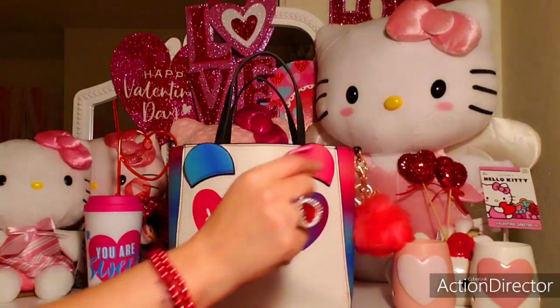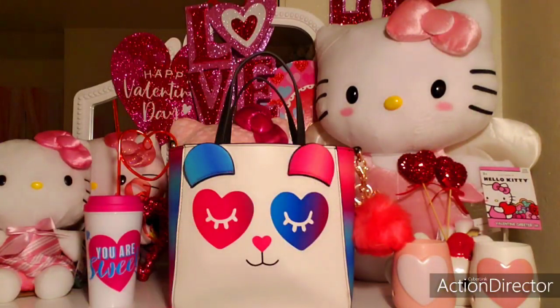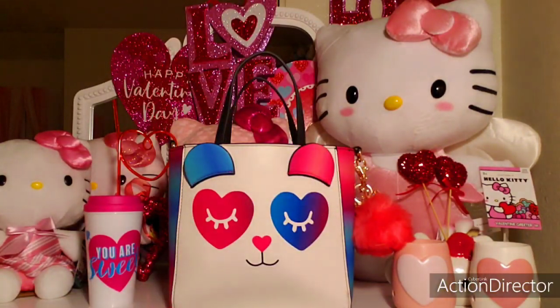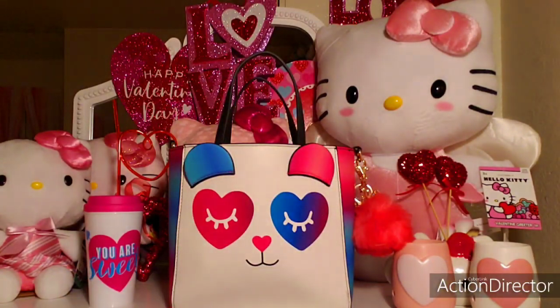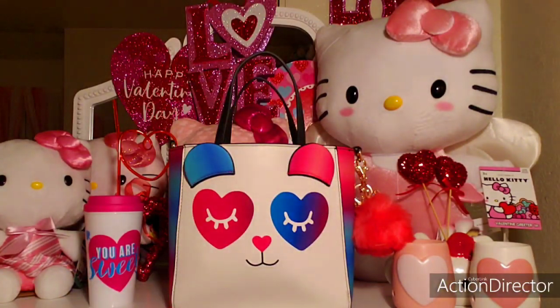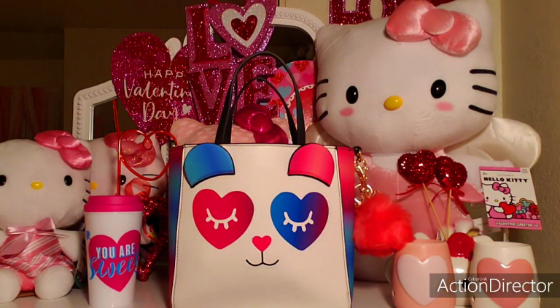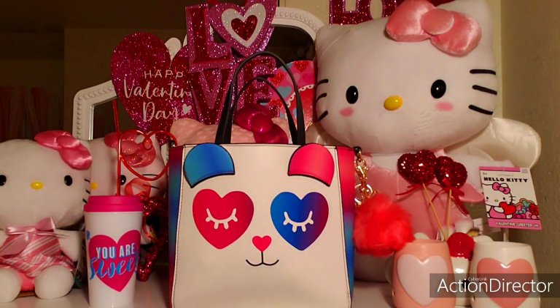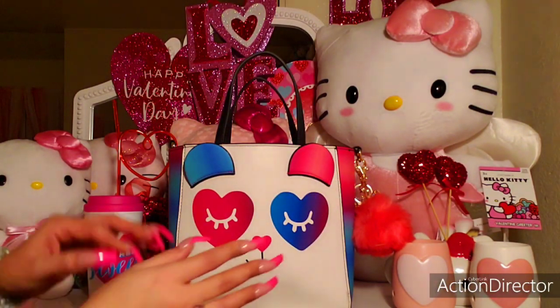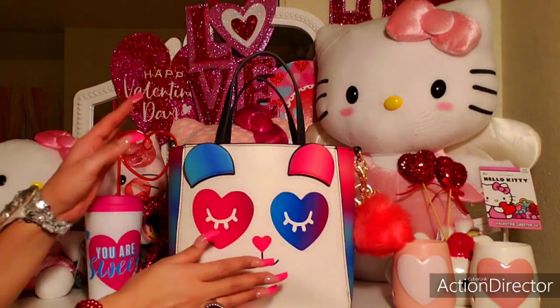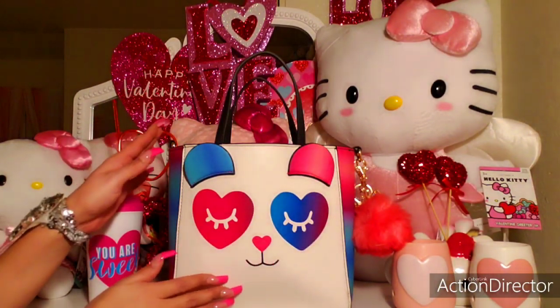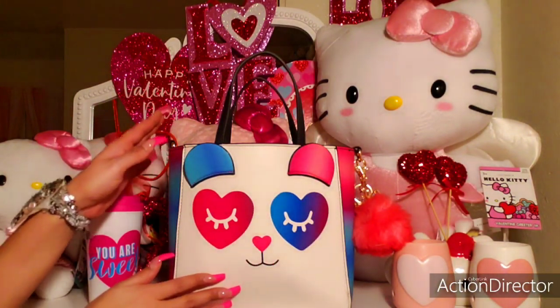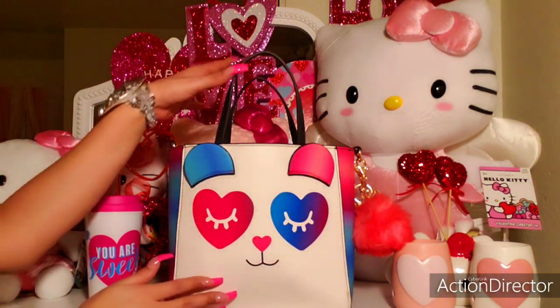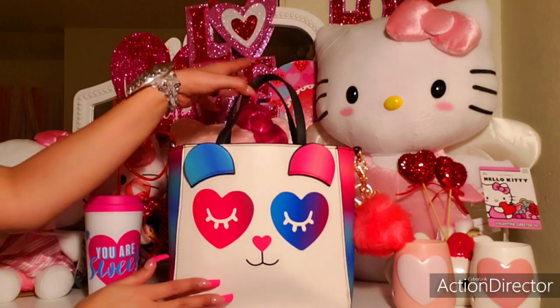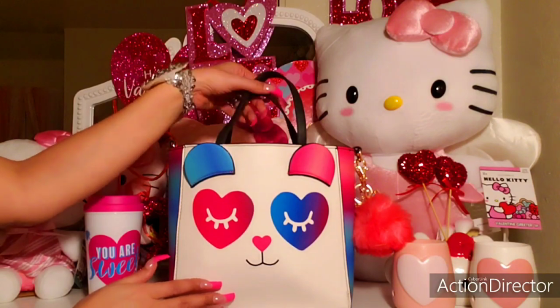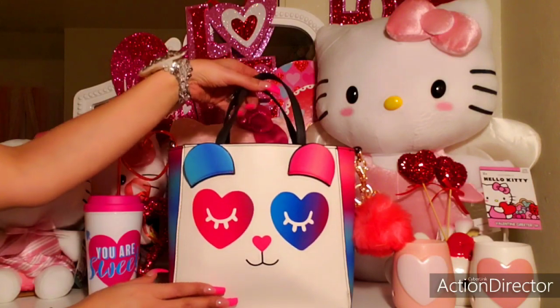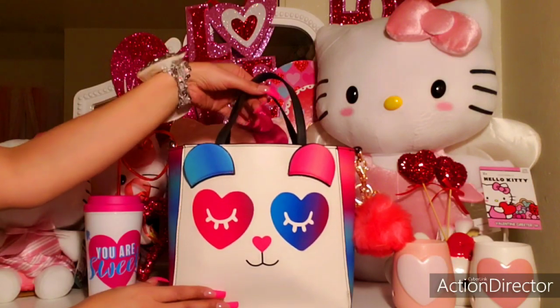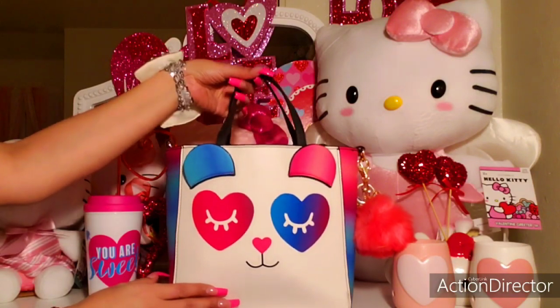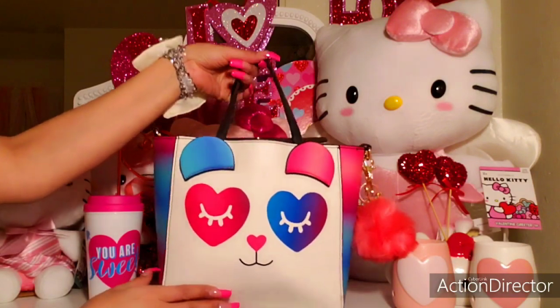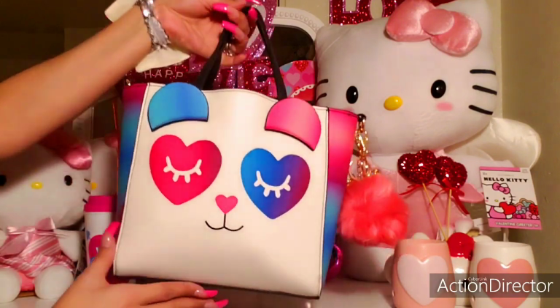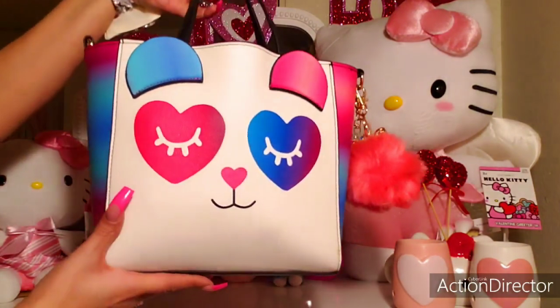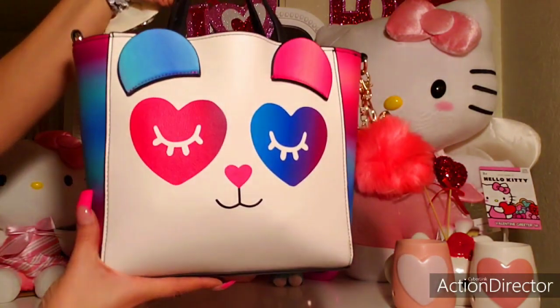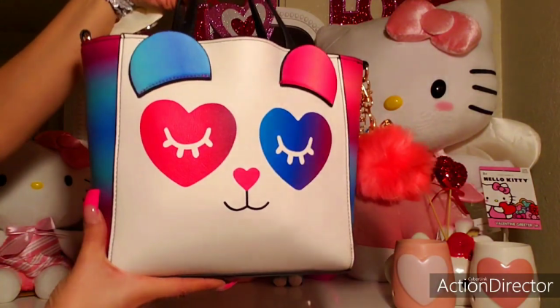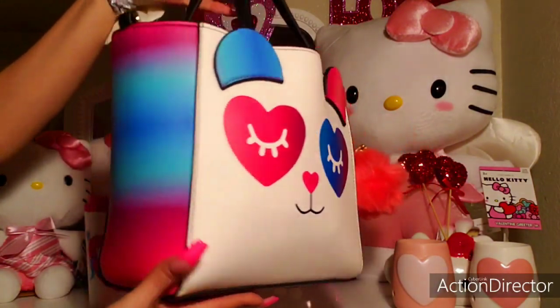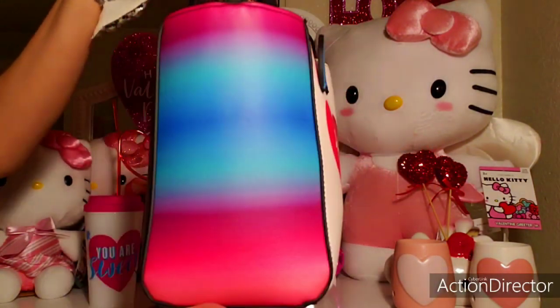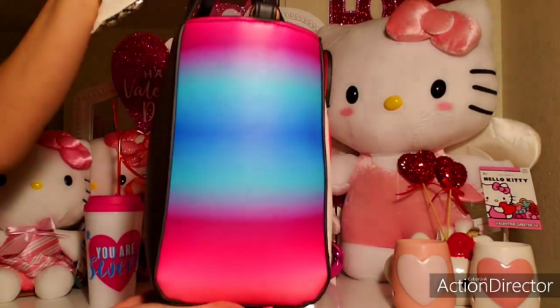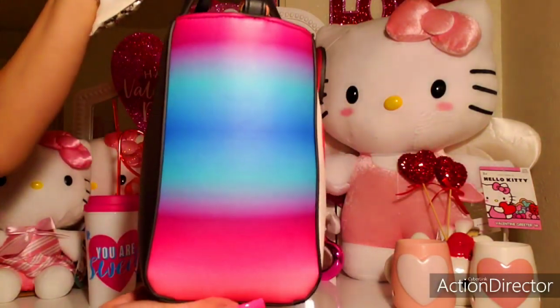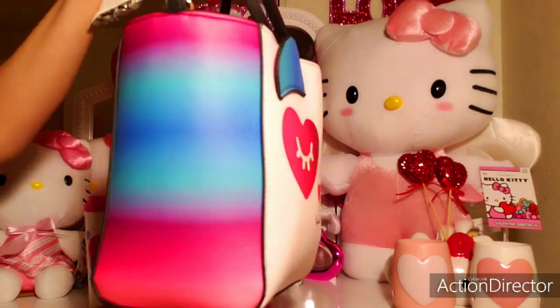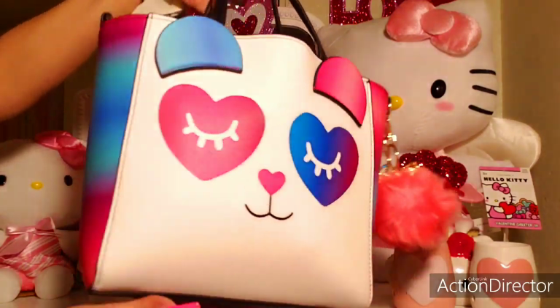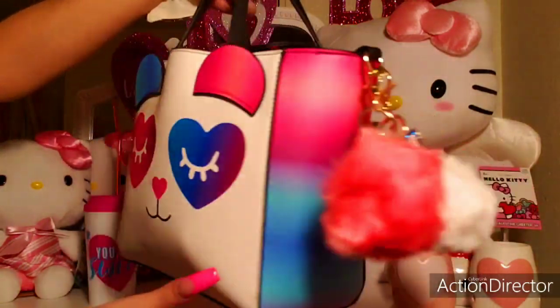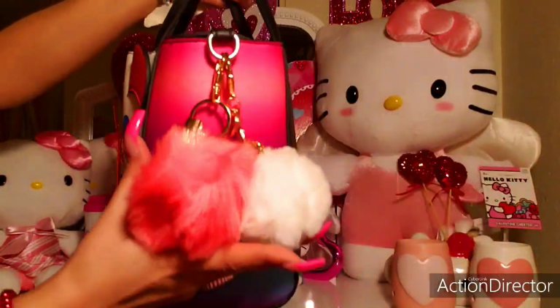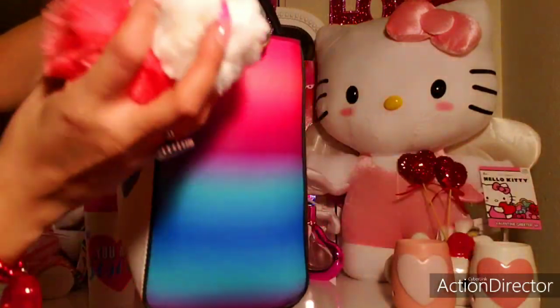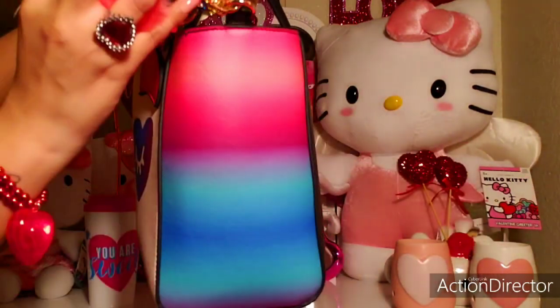Hi, welcome to my channel. Today's video I wanted to share with you what's inside of my purse. This is a brand new purchase — it's a Betsy Johnson bag, and it has rainbow detailing here on each side.